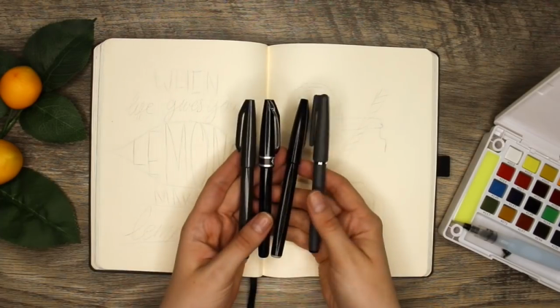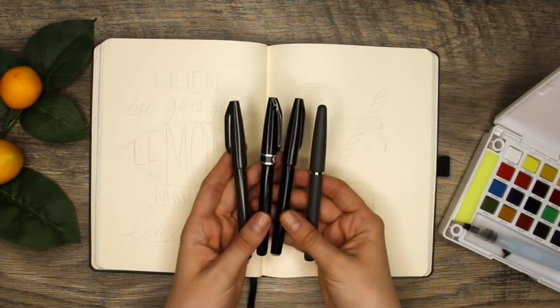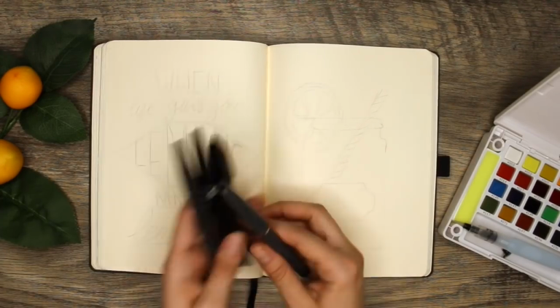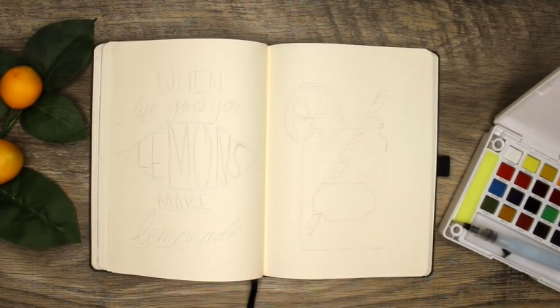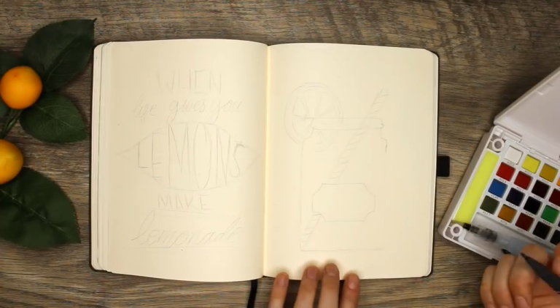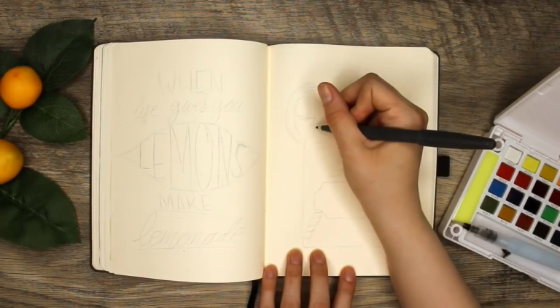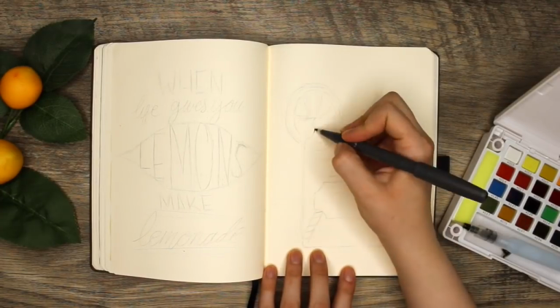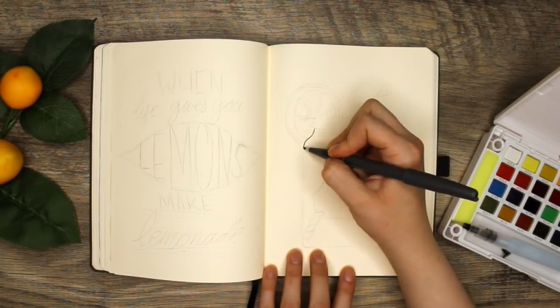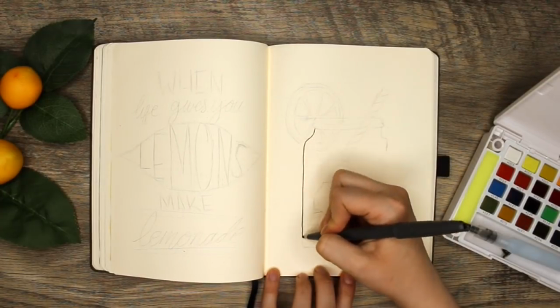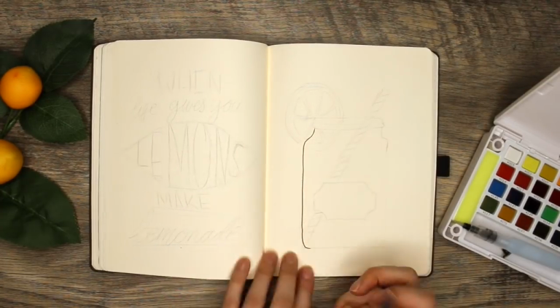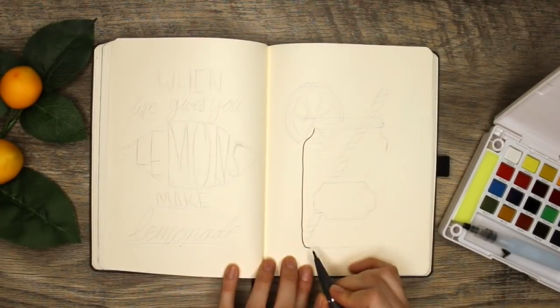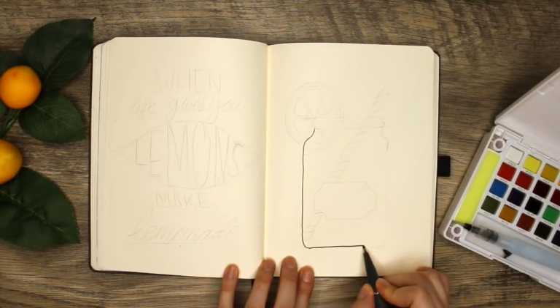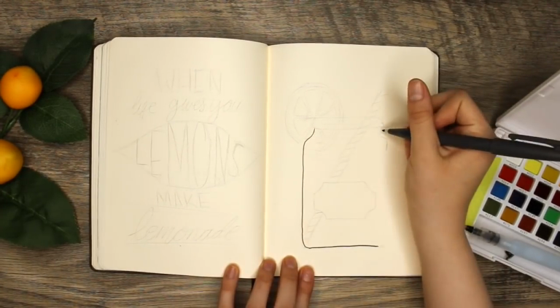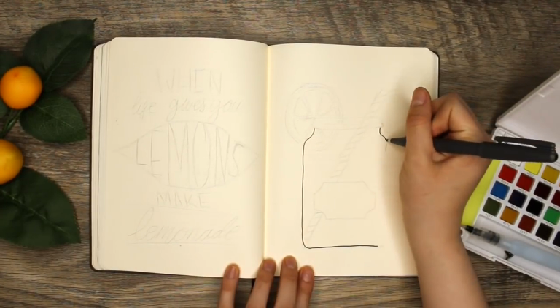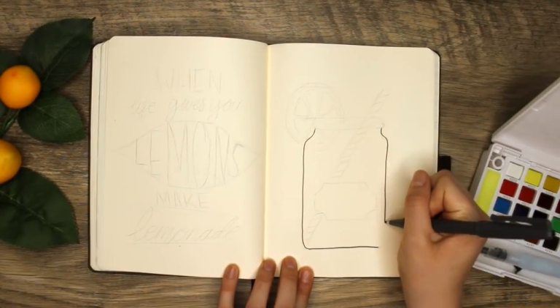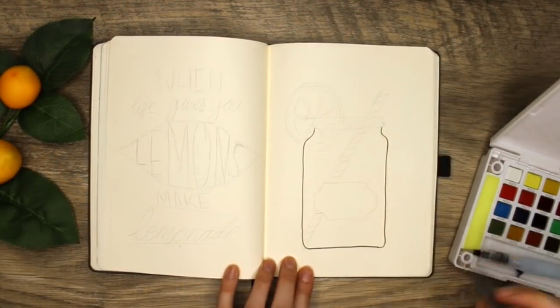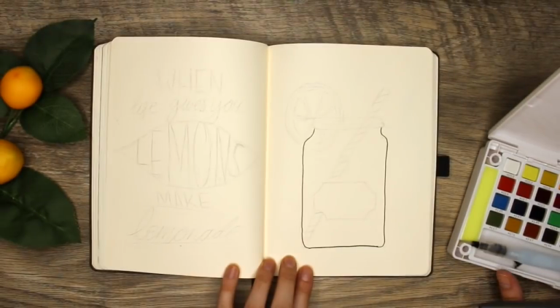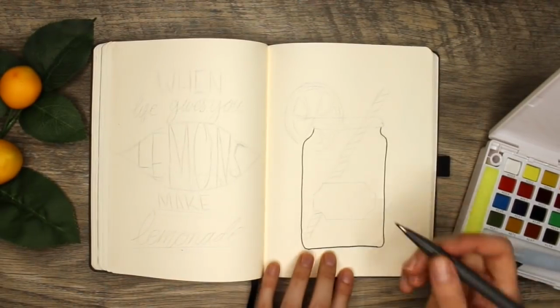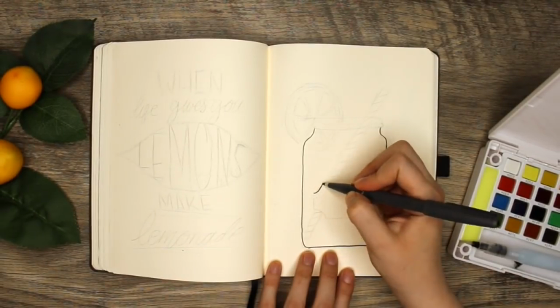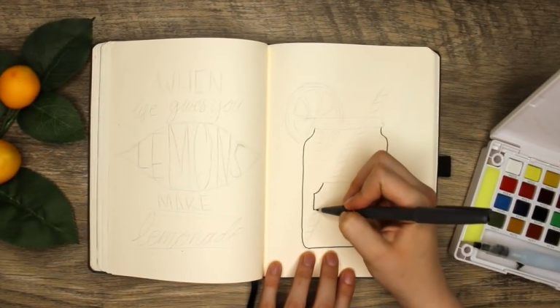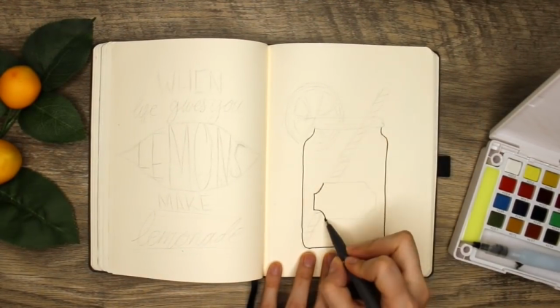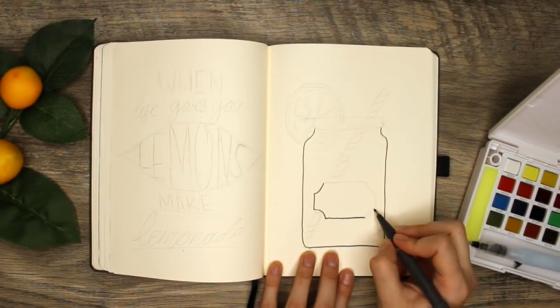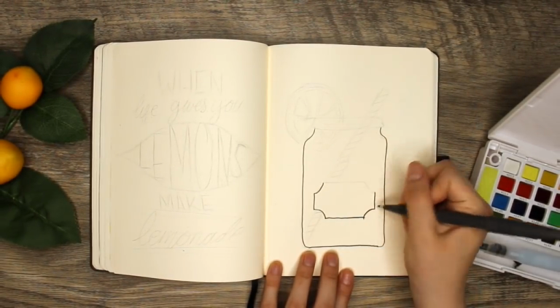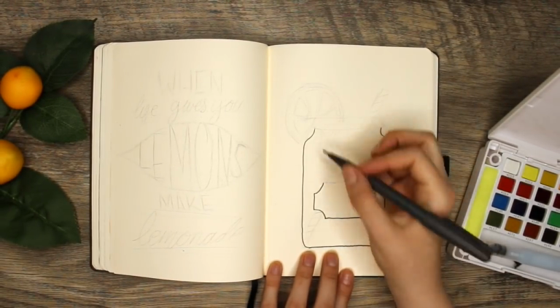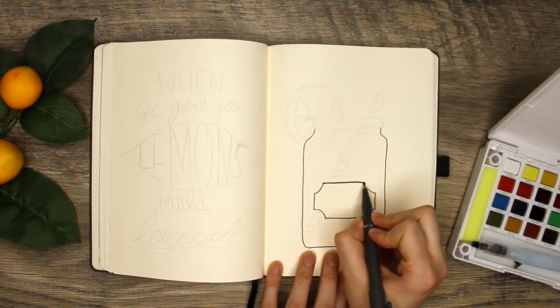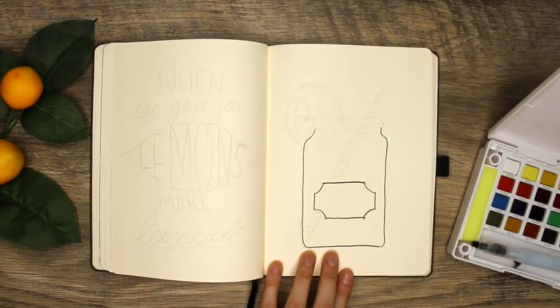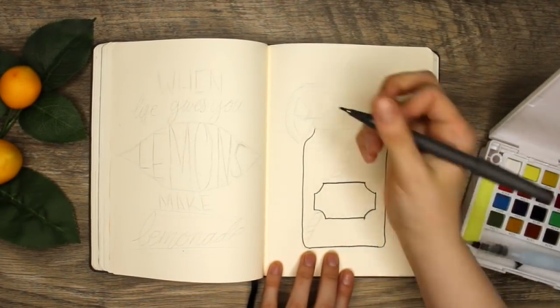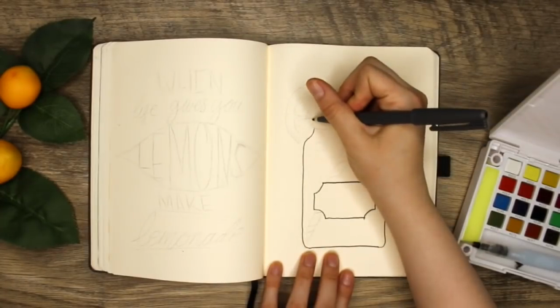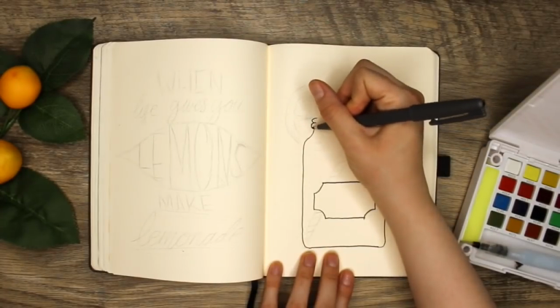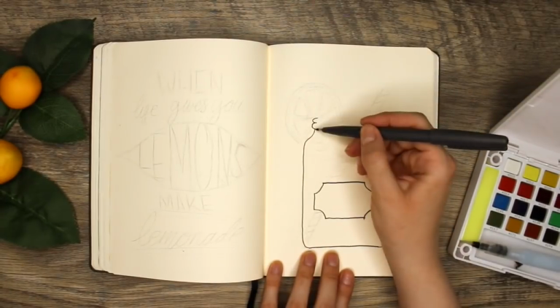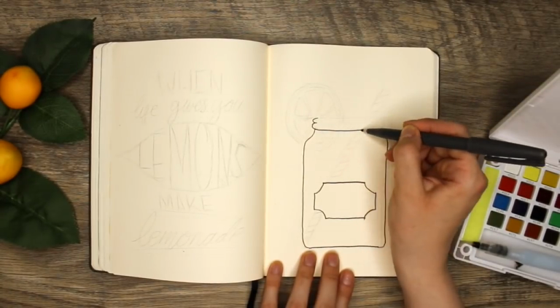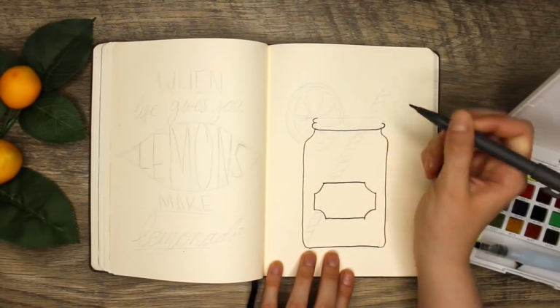Another item I recently purchased is the Assorted Sign Pen Pack from Pentel Arts and I use most of these pens throughout the video to draw my items, but everything I use in my bullet journal today will be linked in the description box down below.